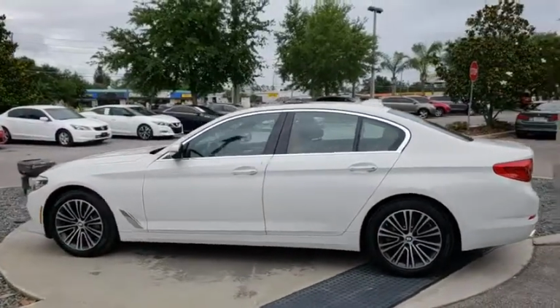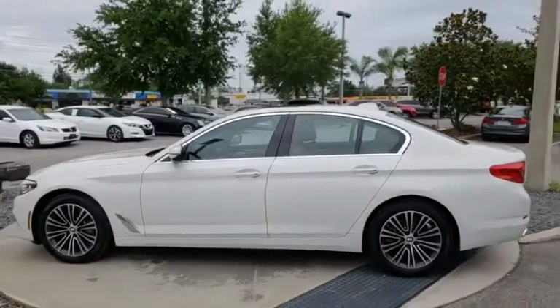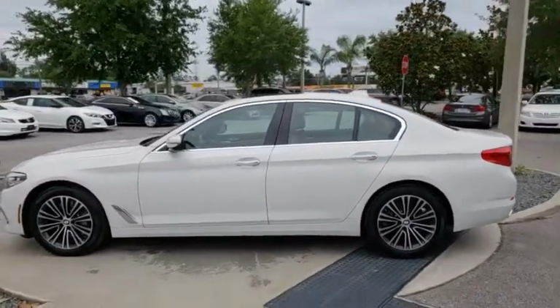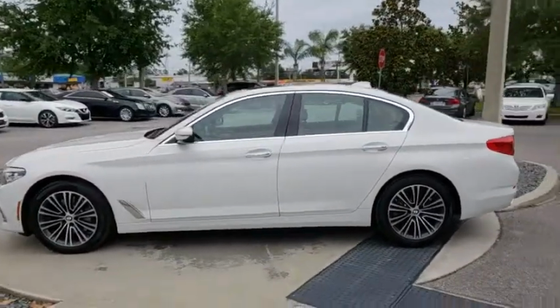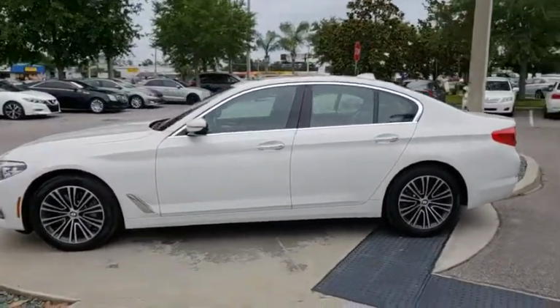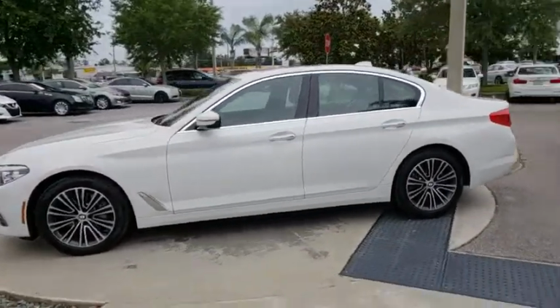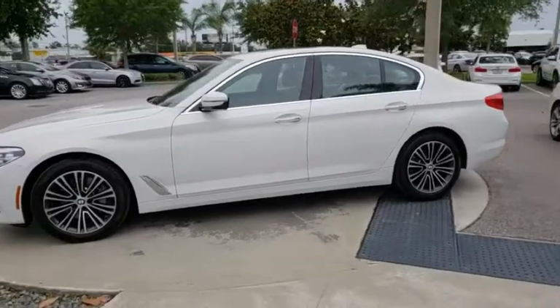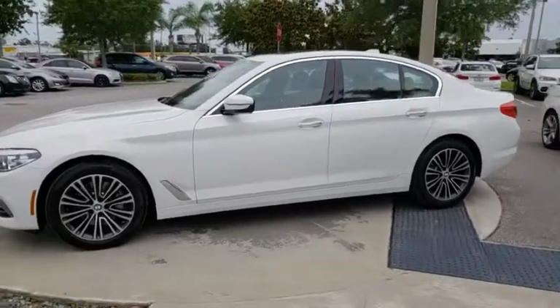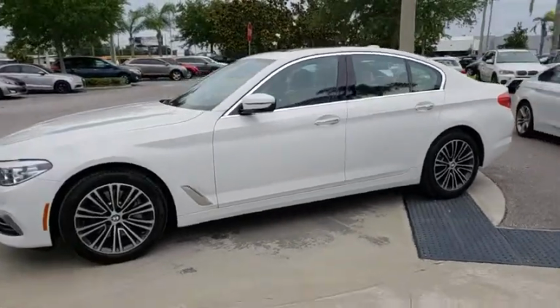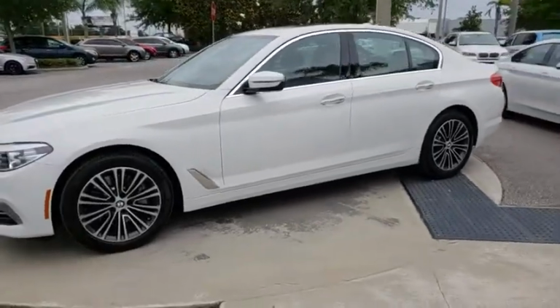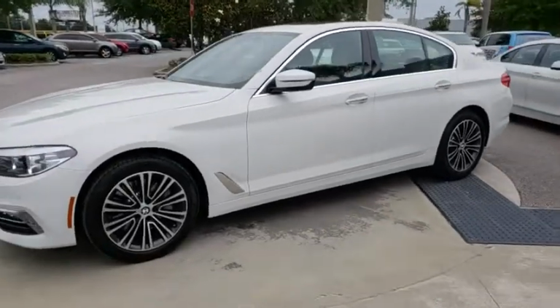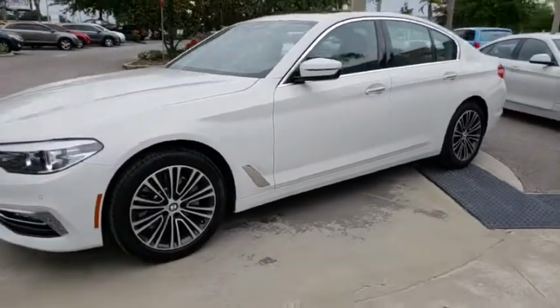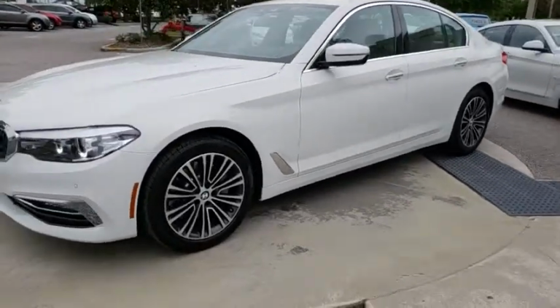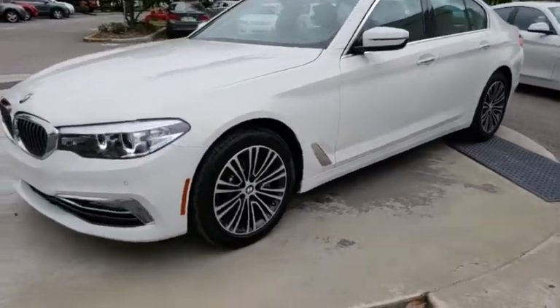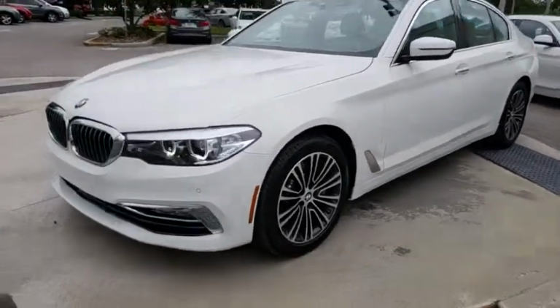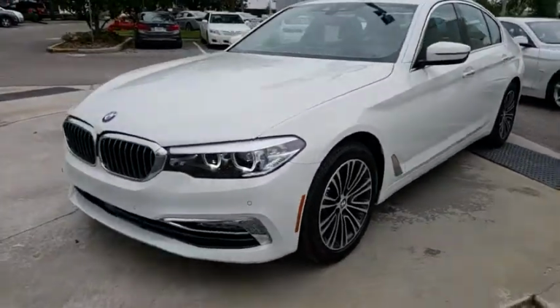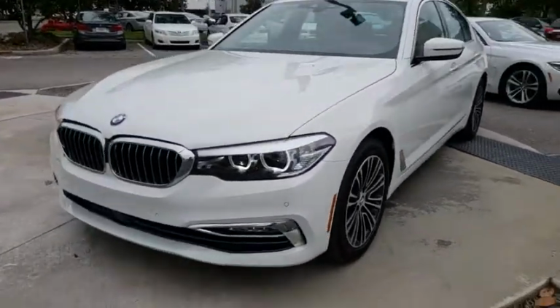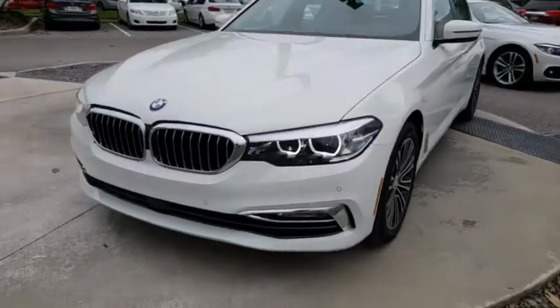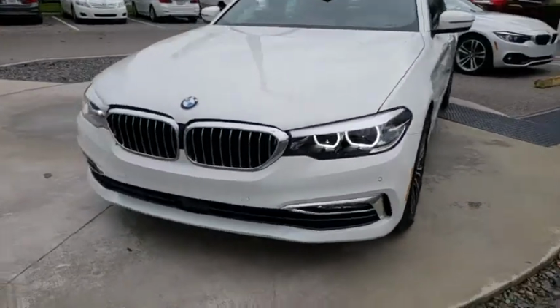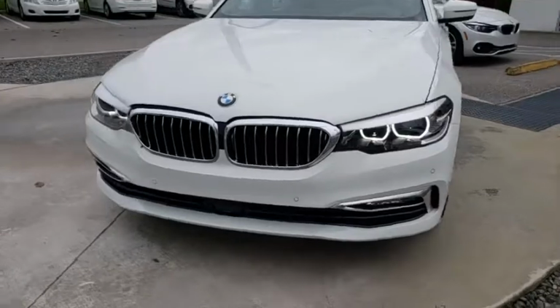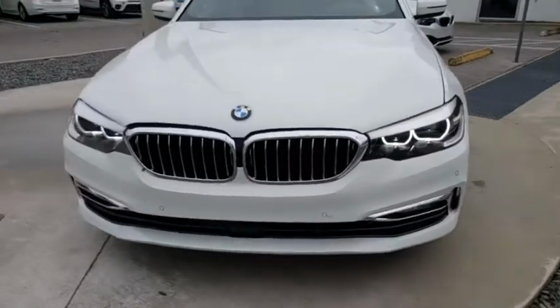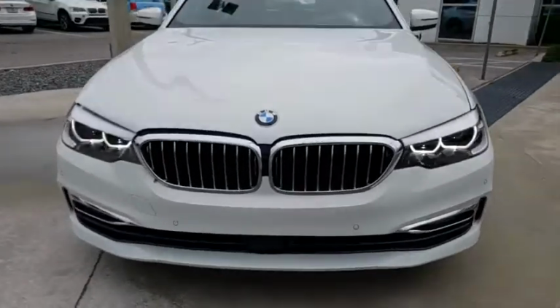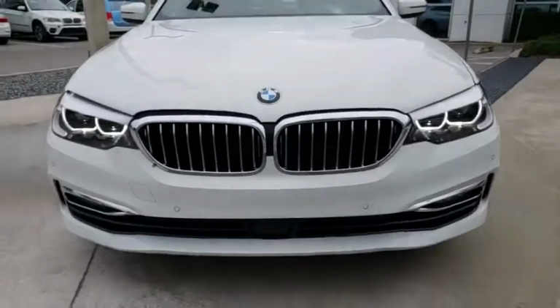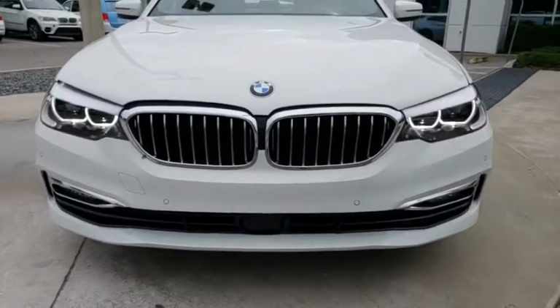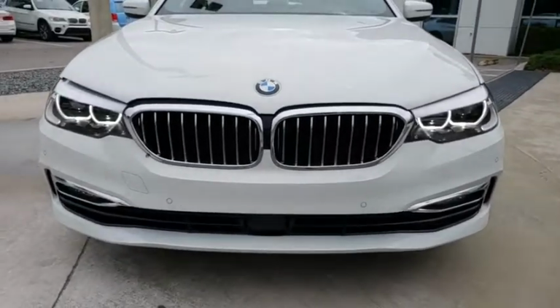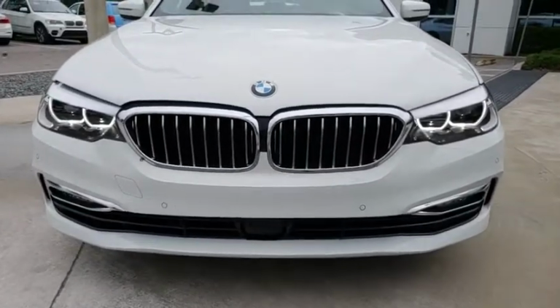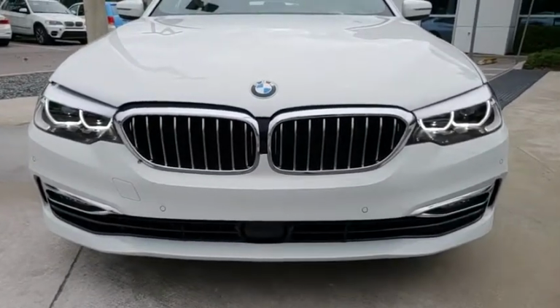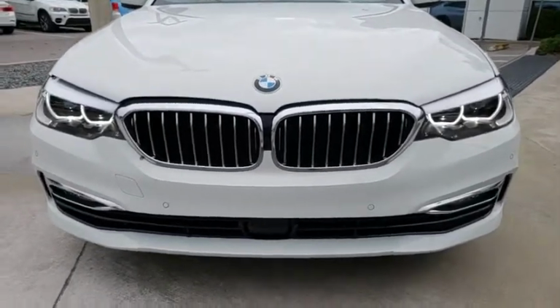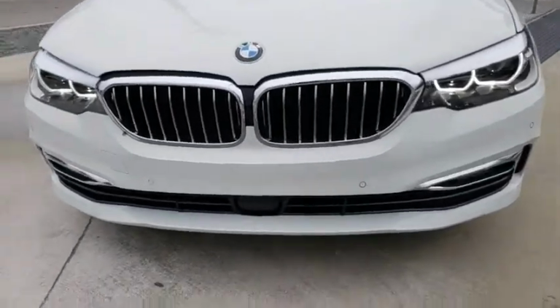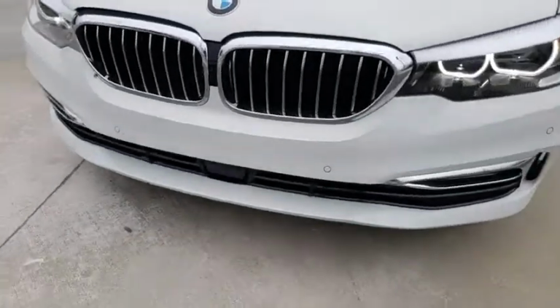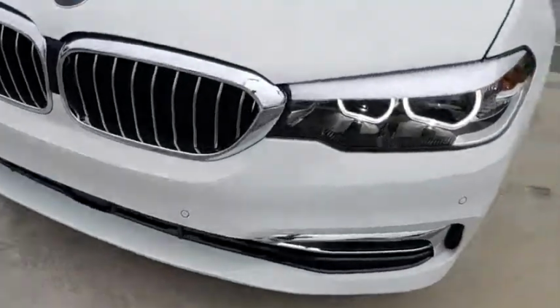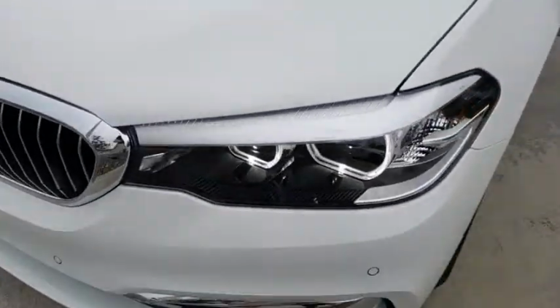Stability control, traction control, navigation system, power passenger seat, keyless entry, anti-lock braking system, steering wheel audio controls, backup camera, Bluetooth, leather wrapped steering wheel.